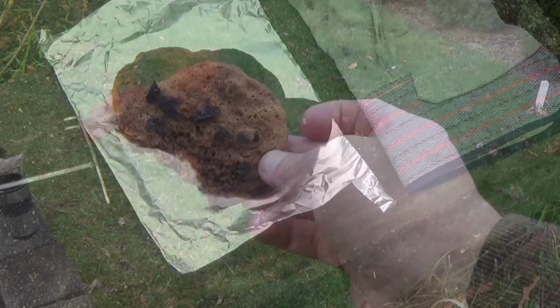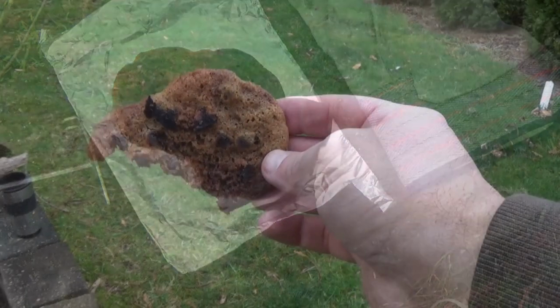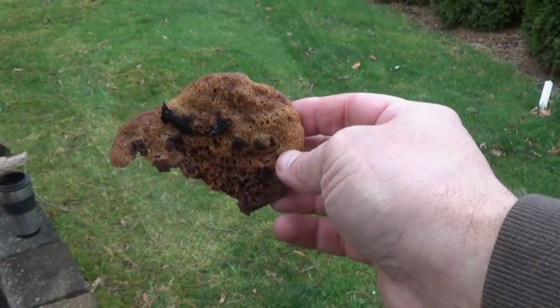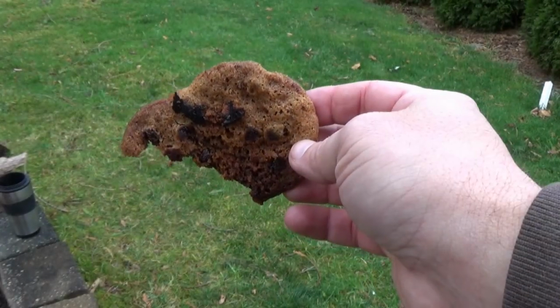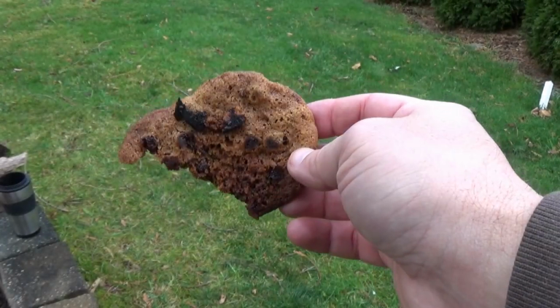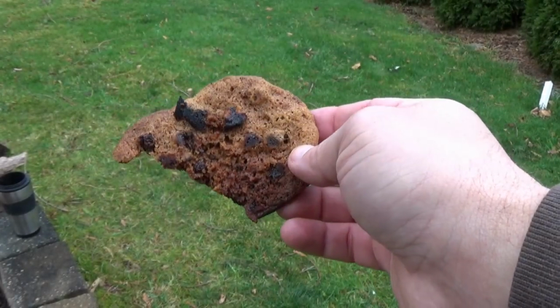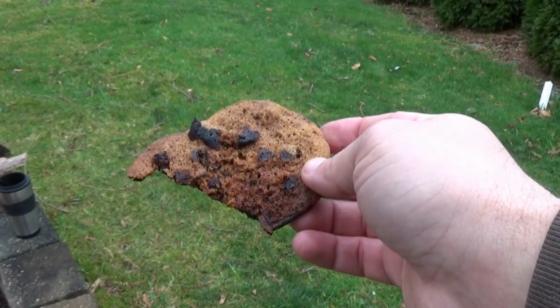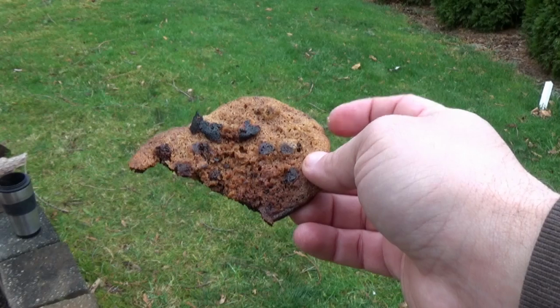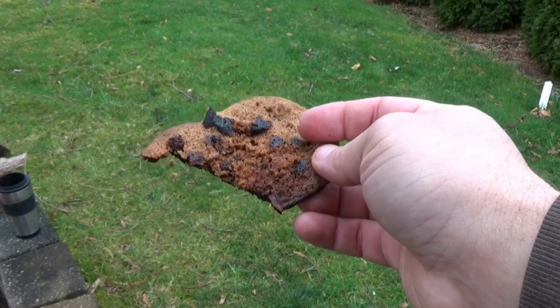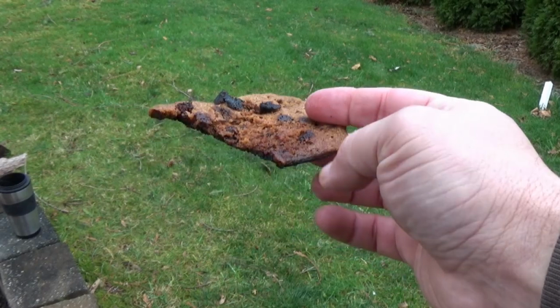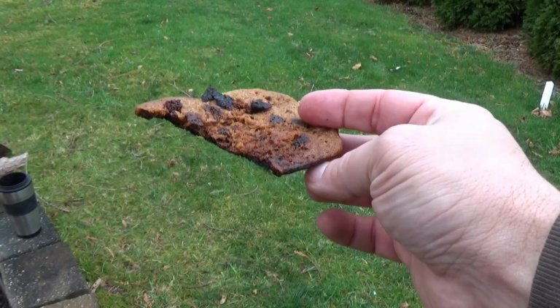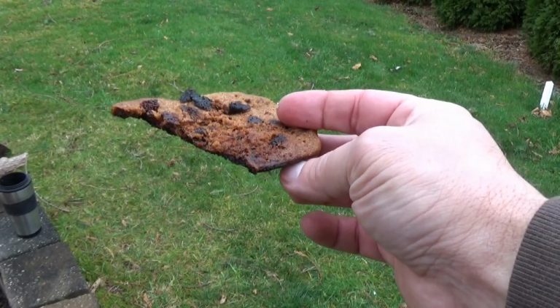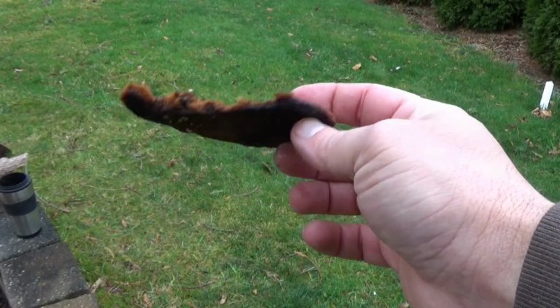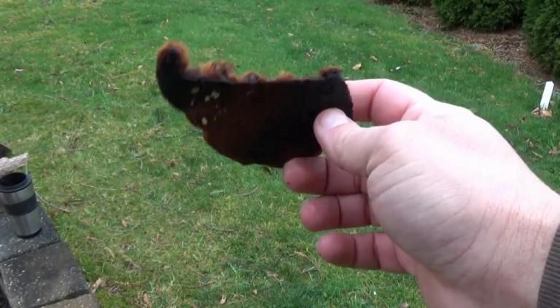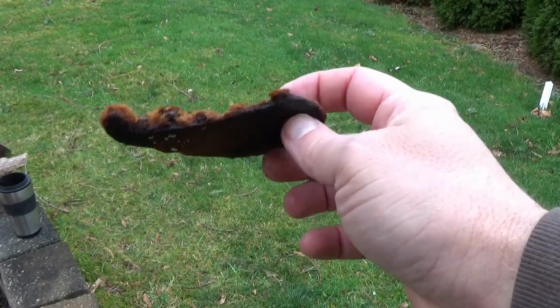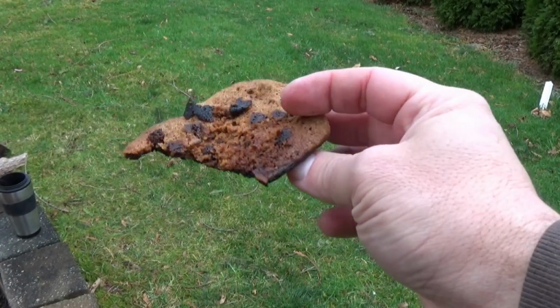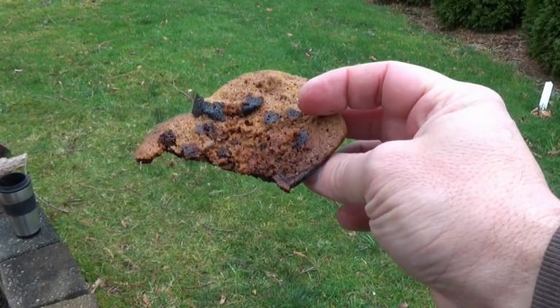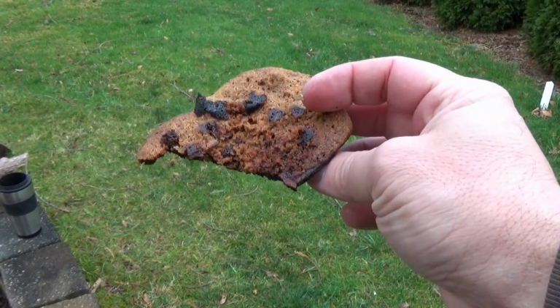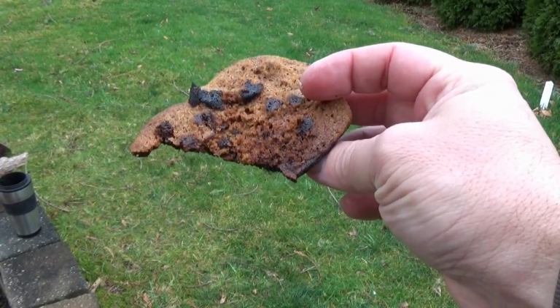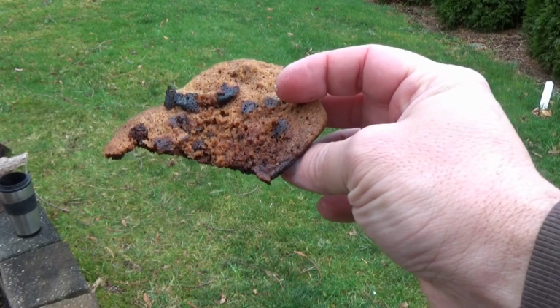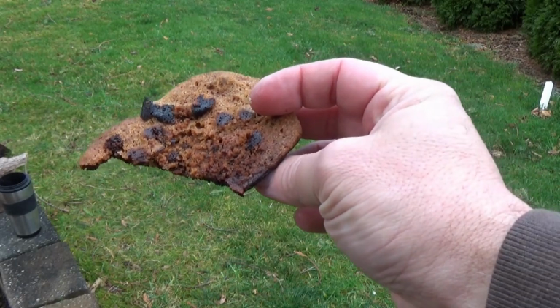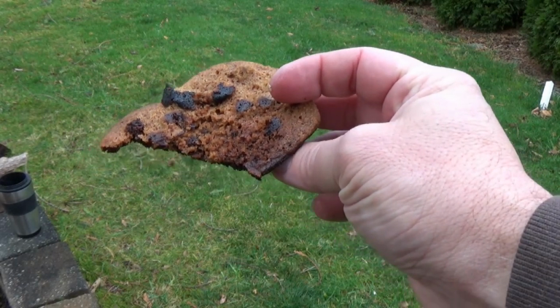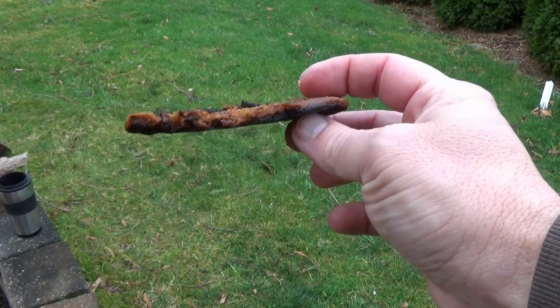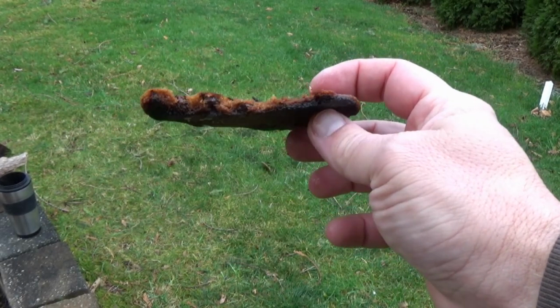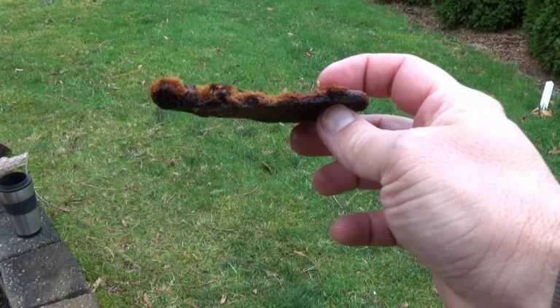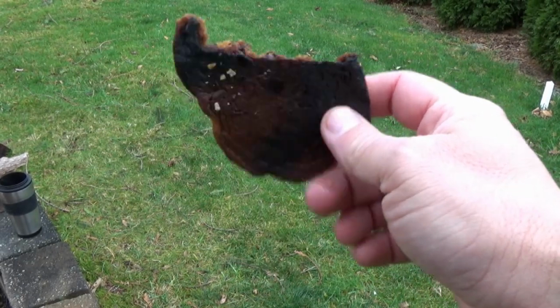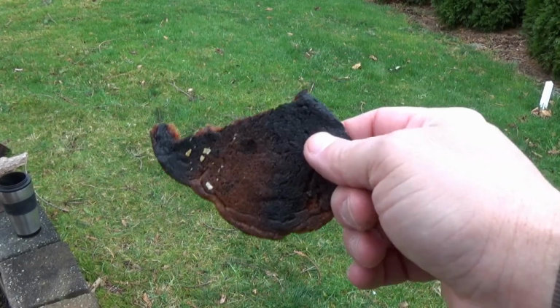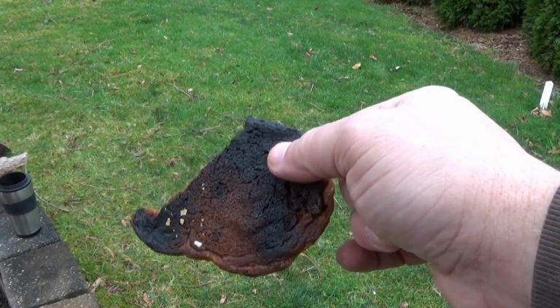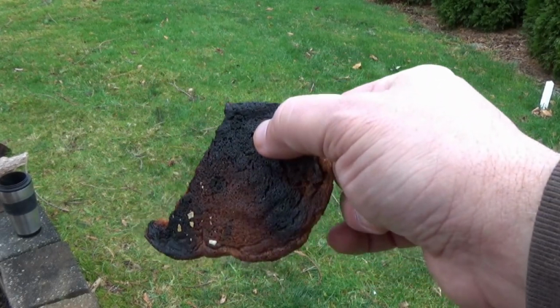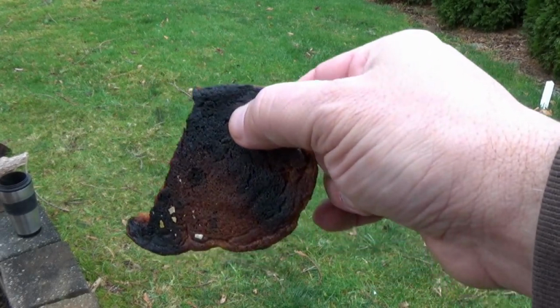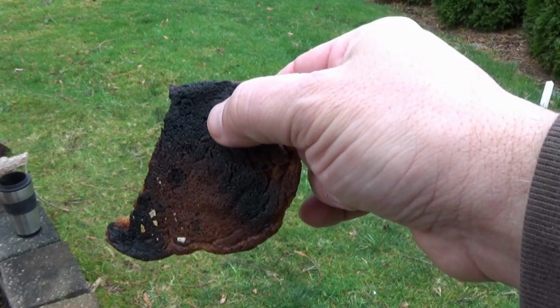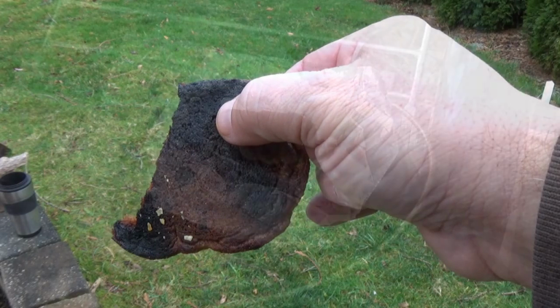I know exactly where I went wrong with this cookie. Once I saw it turn brown, I should have took it right off the heat, and it would have got firm as it cooled. I tried to let it get firm while it was cooking, and that was a huge mistake — hence the overt darkness on the backside.